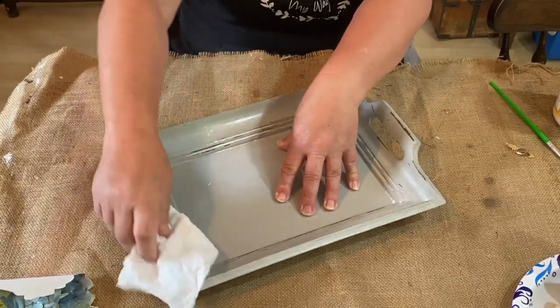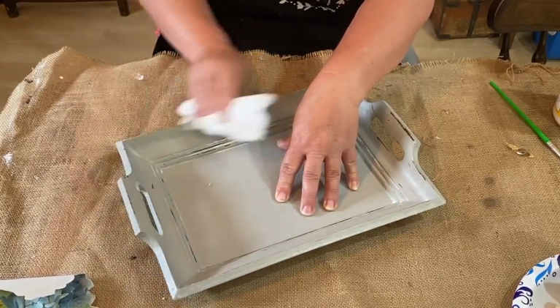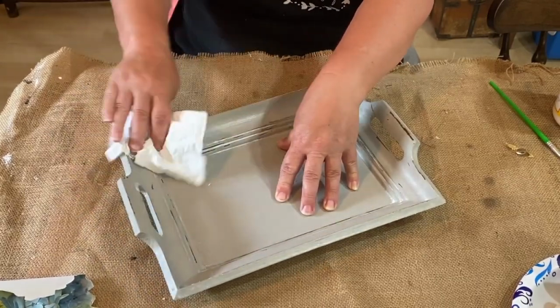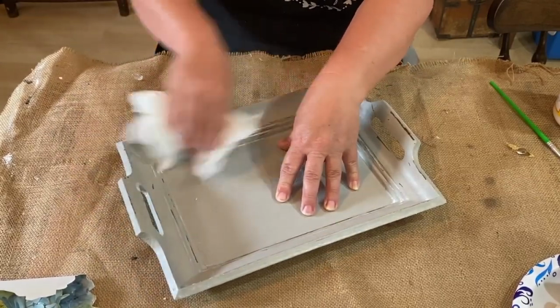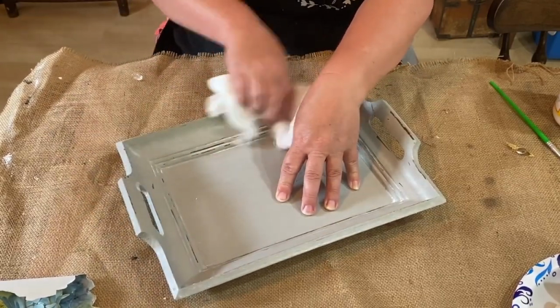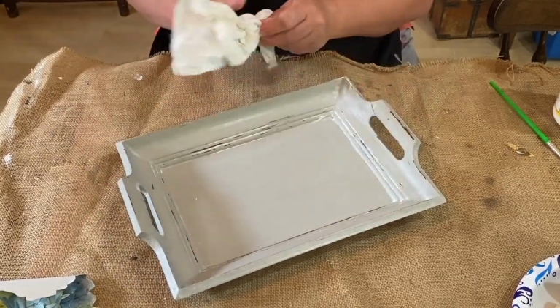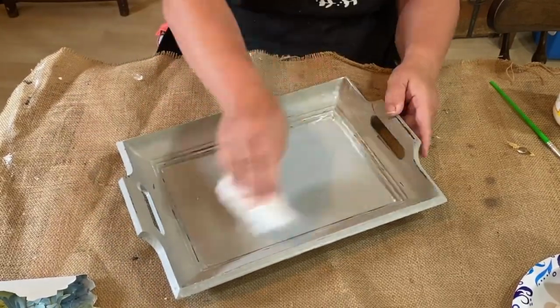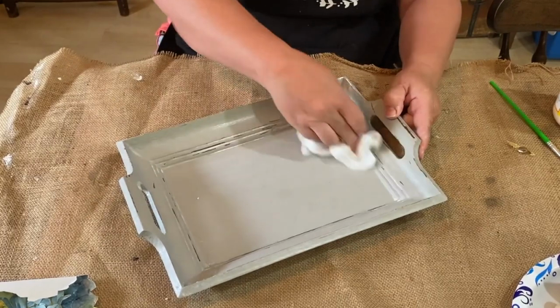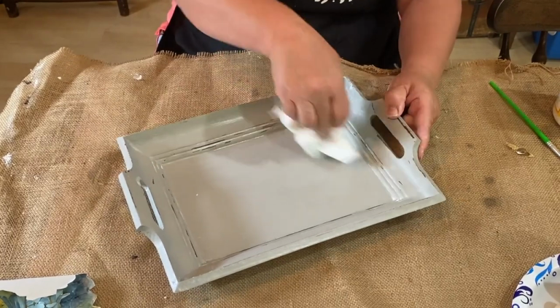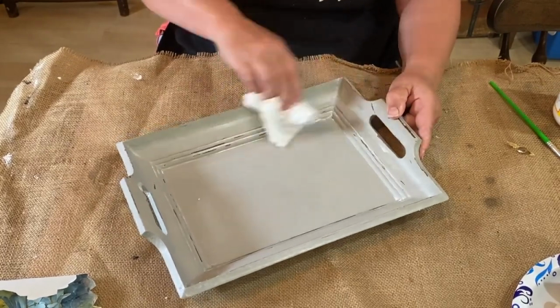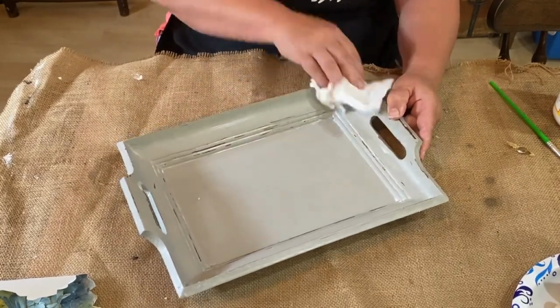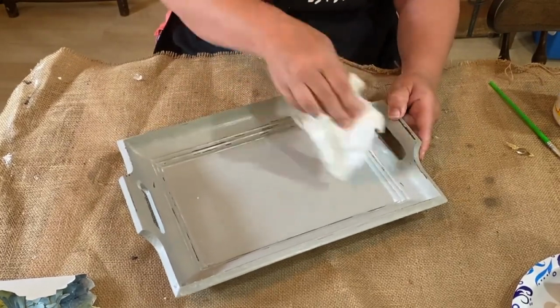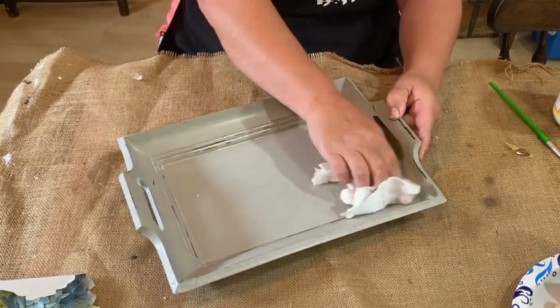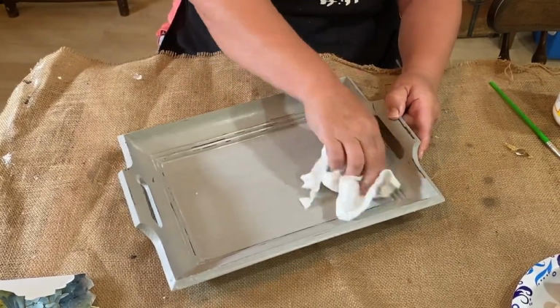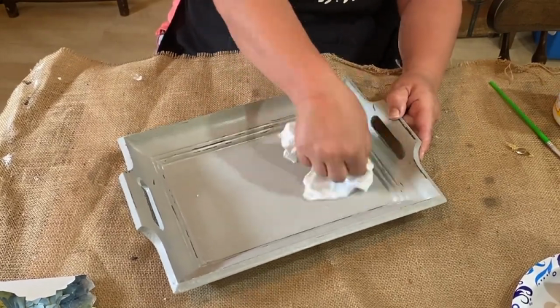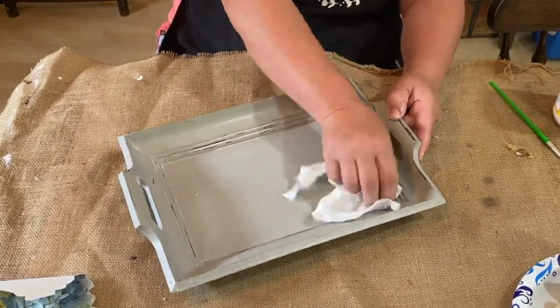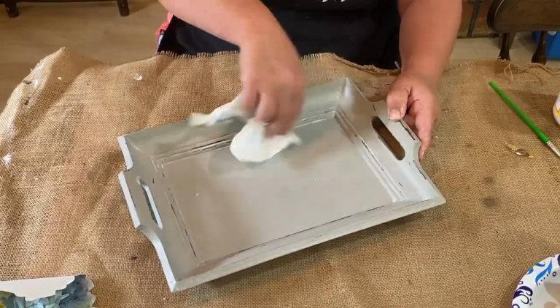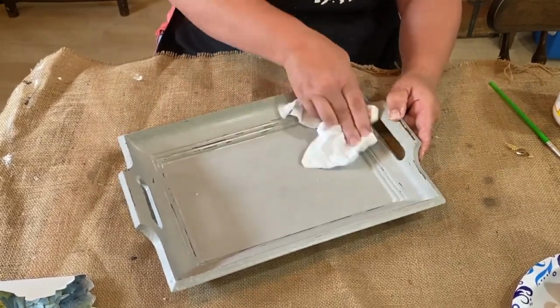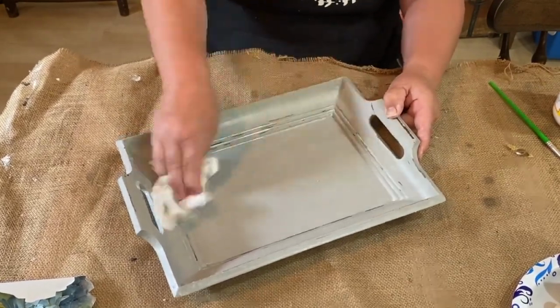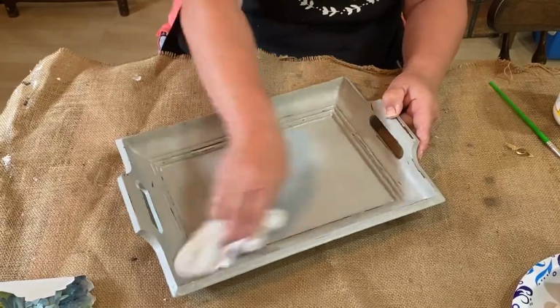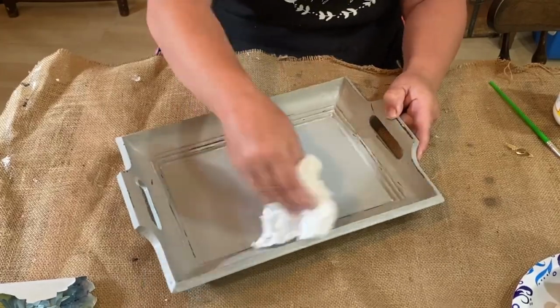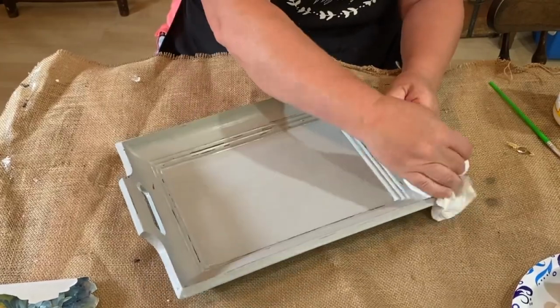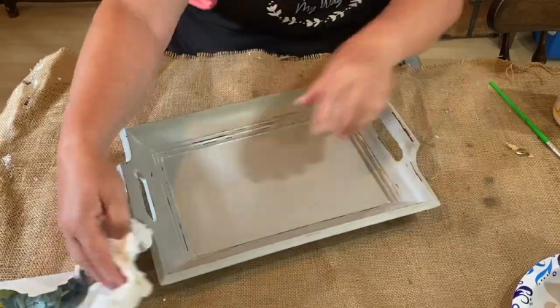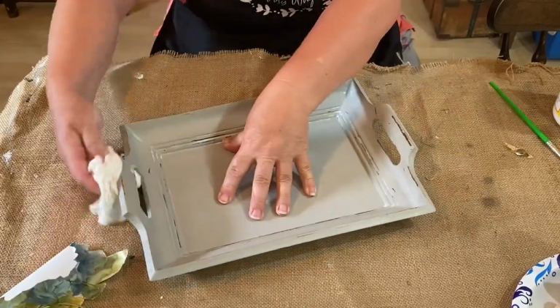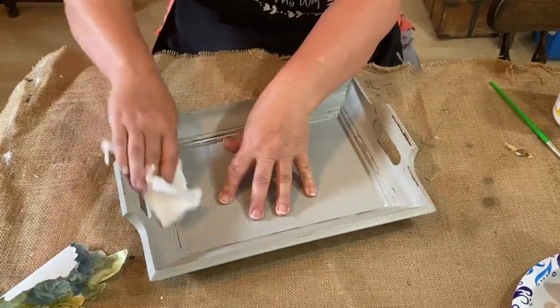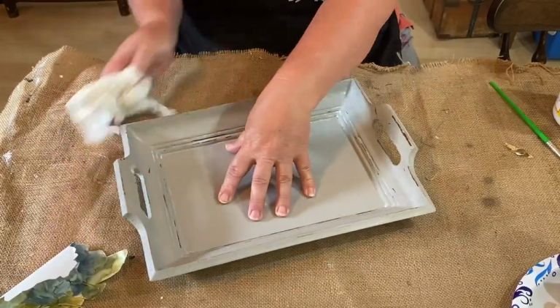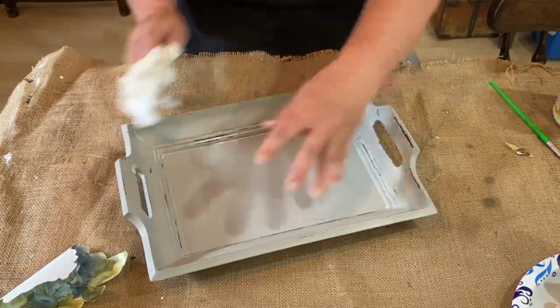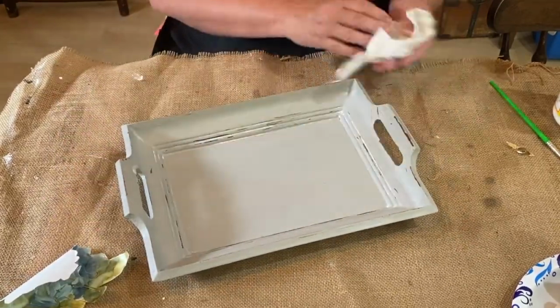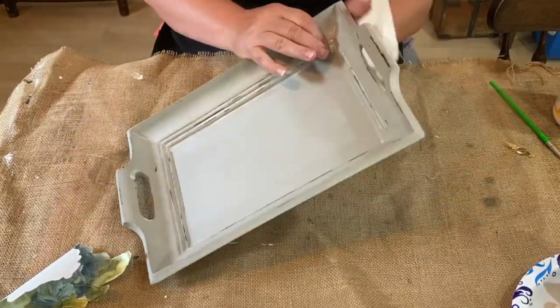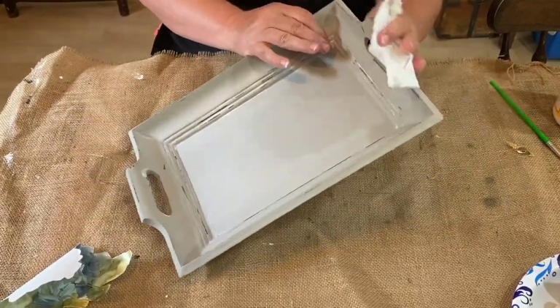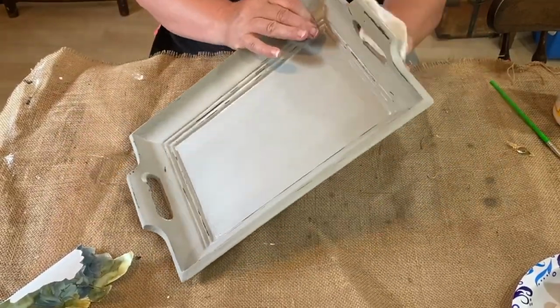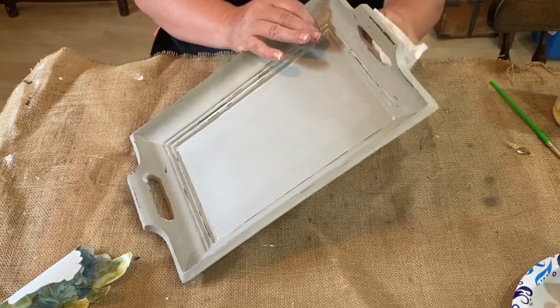I did the waxing before I put on the stickers because I didn't want the white wax on the flowers. After I stick them down, those will be sealed up with Mod Podge.